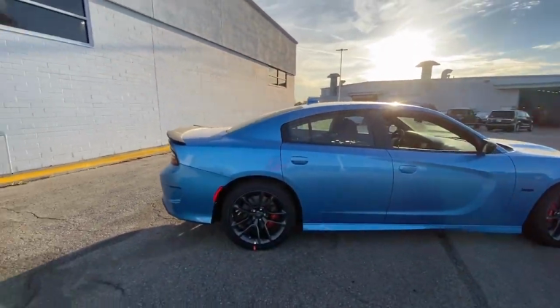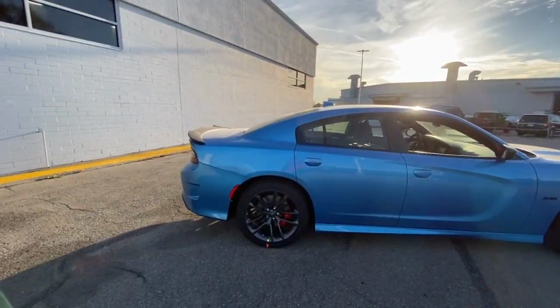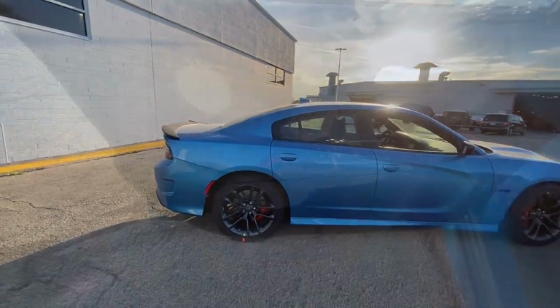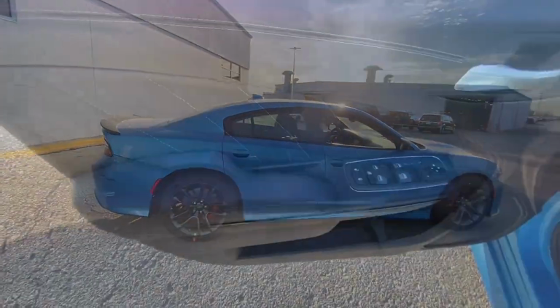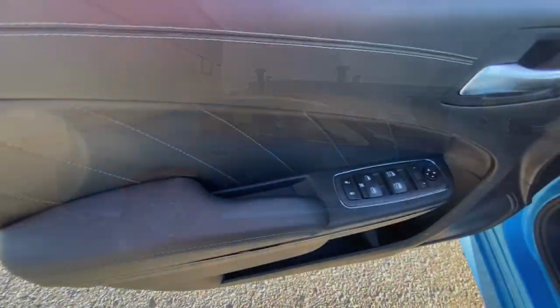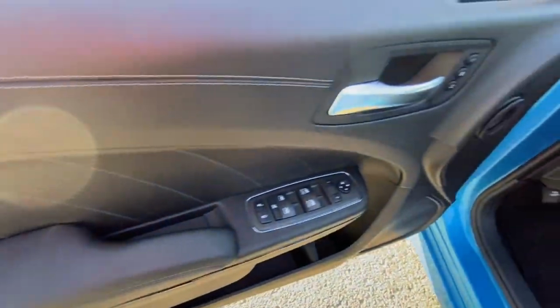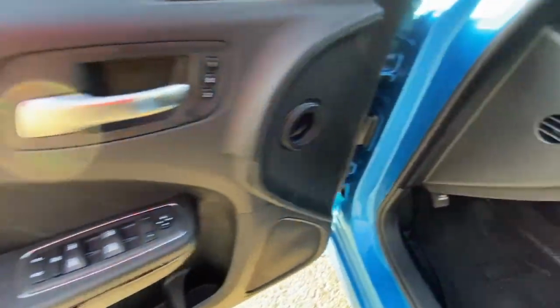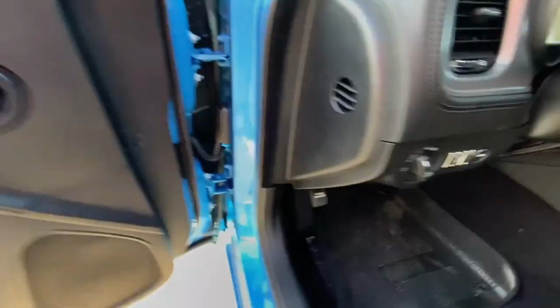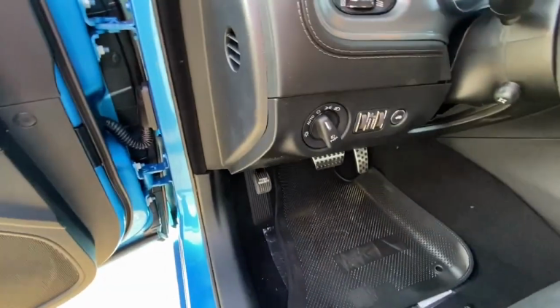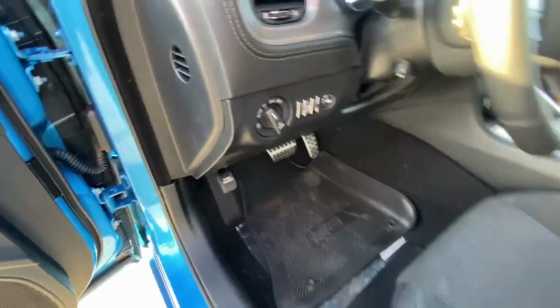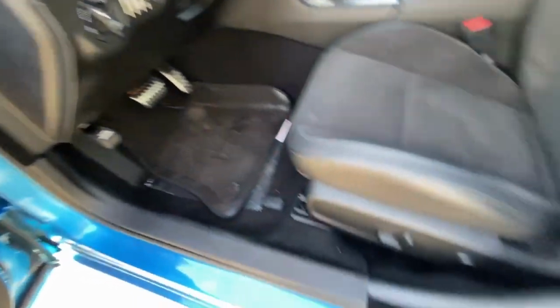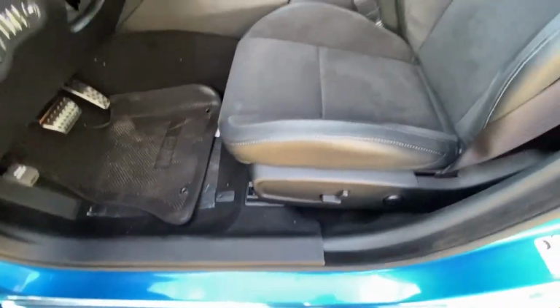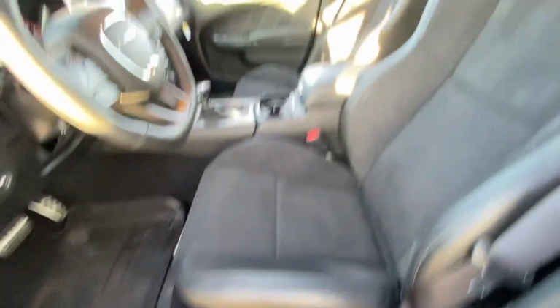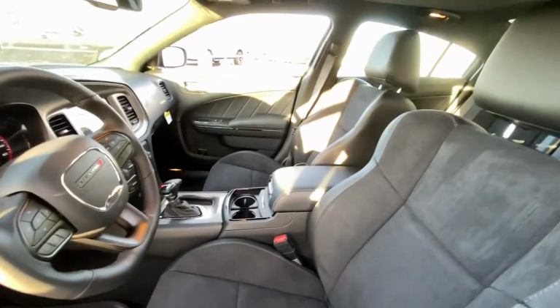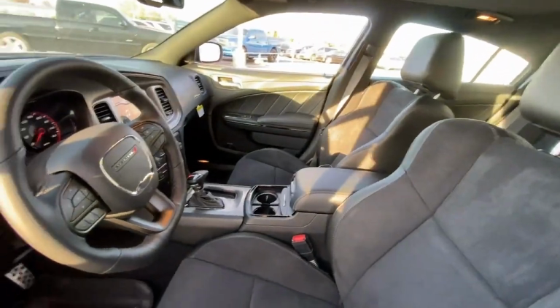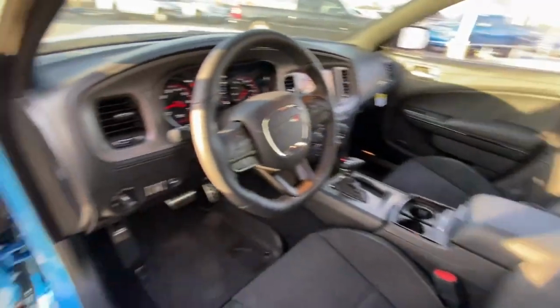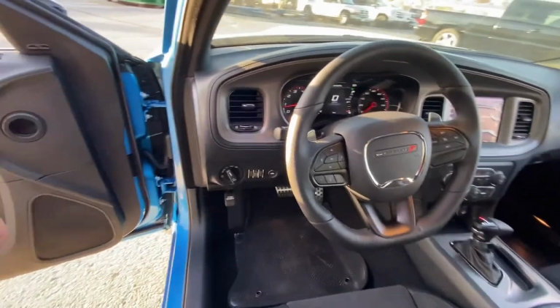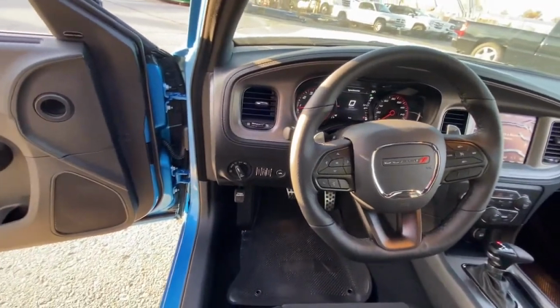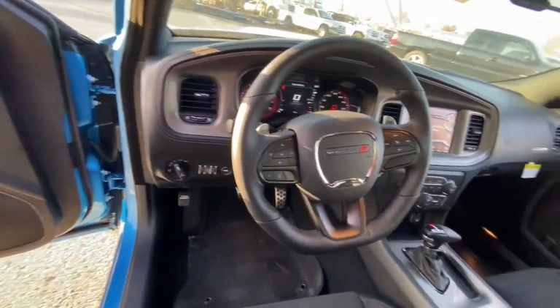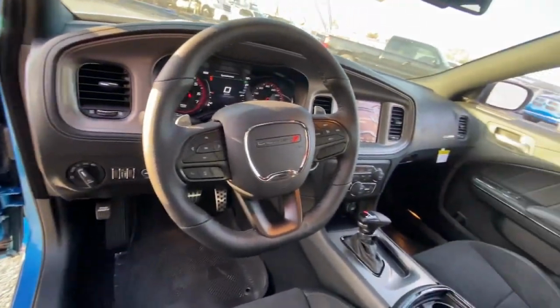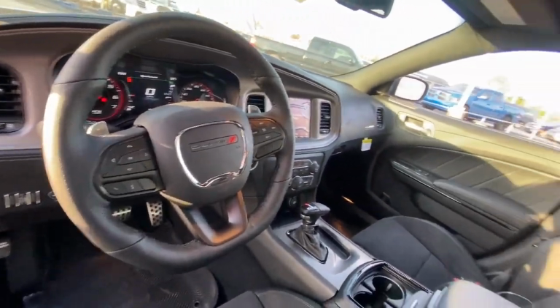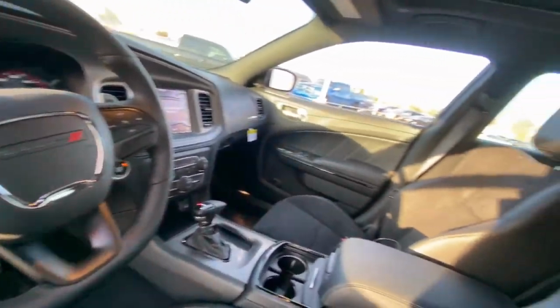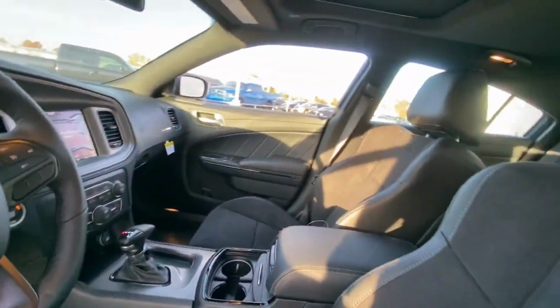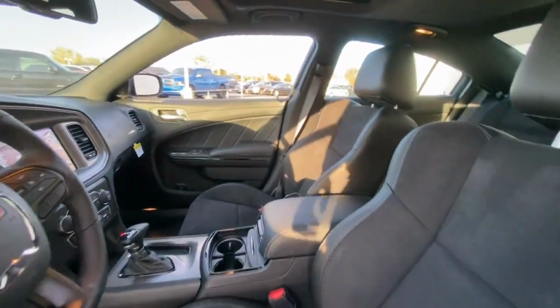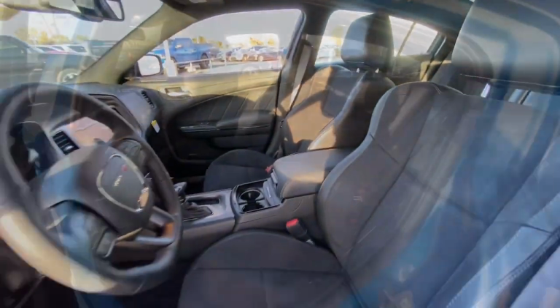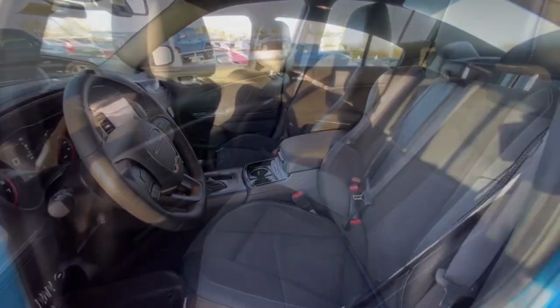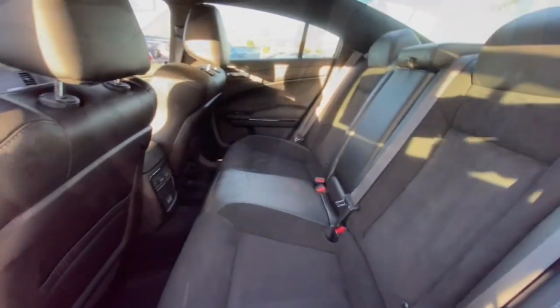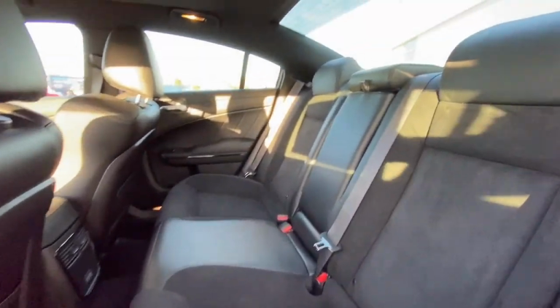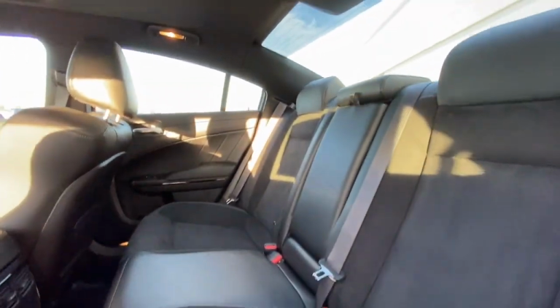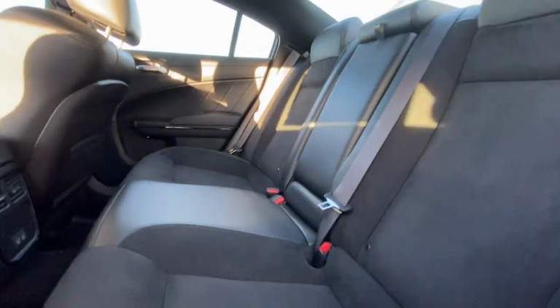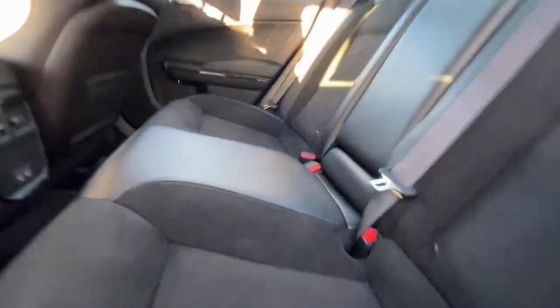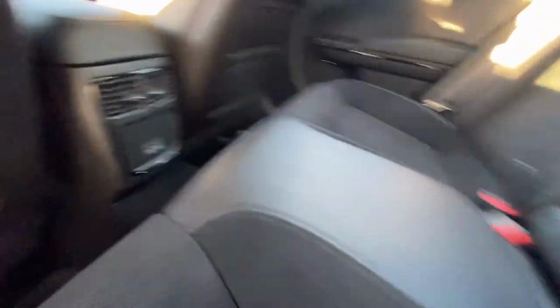These are just some of the great options this vehicle comes with: heated steering wheel, heated and/or cooled front seats, Apple CarPlay and/or Android Auto, touchscreen infotainment system.